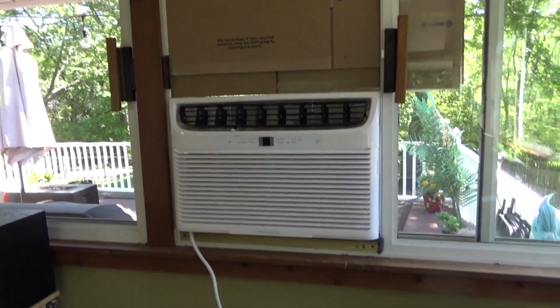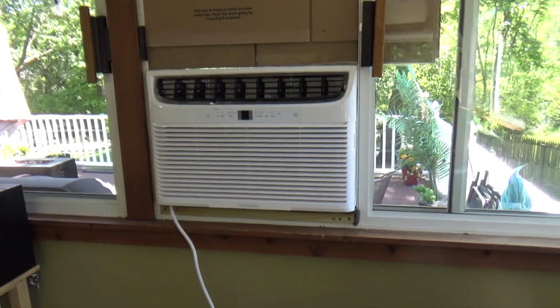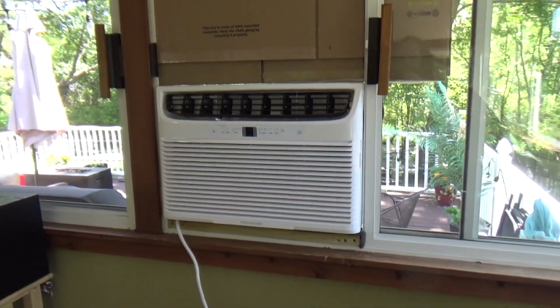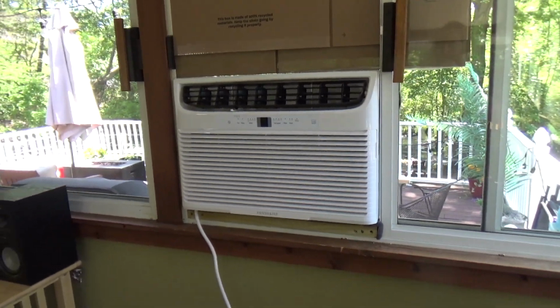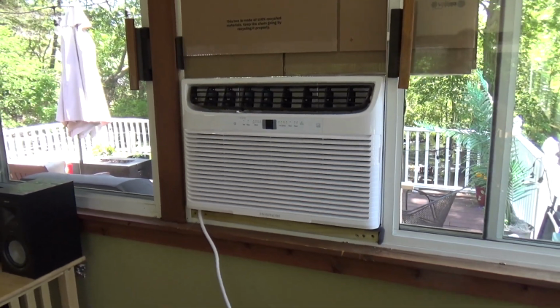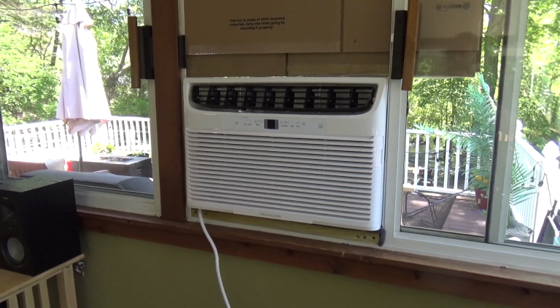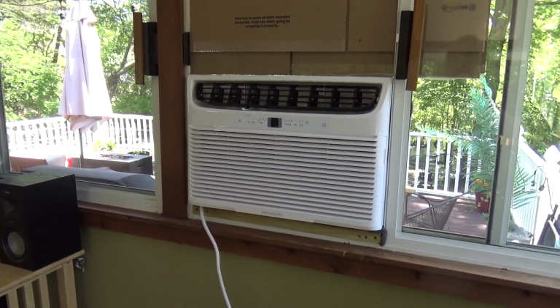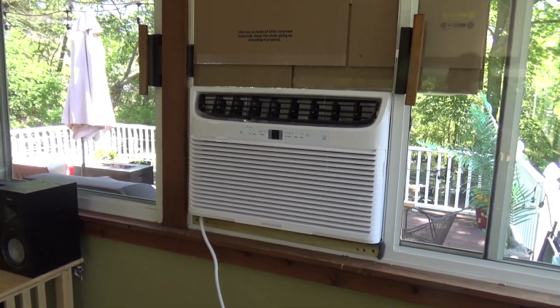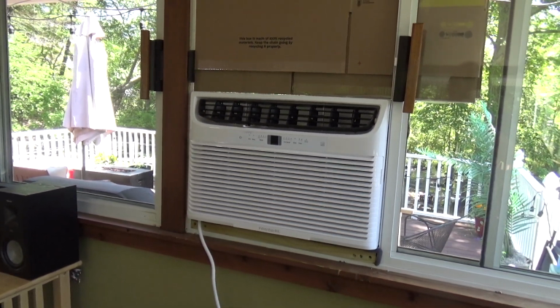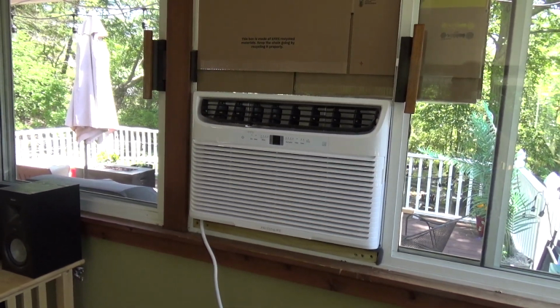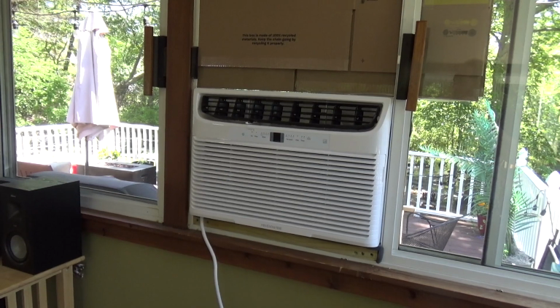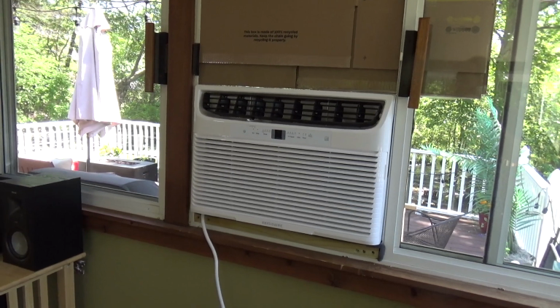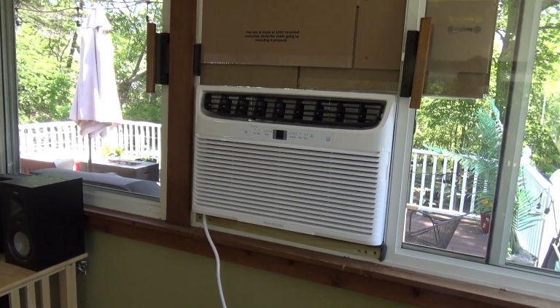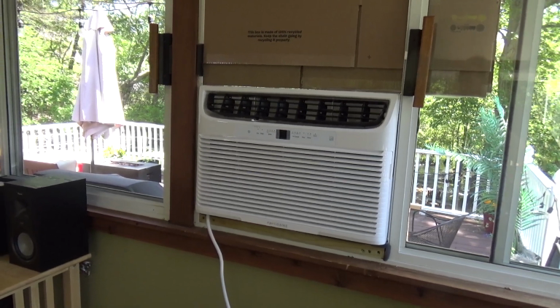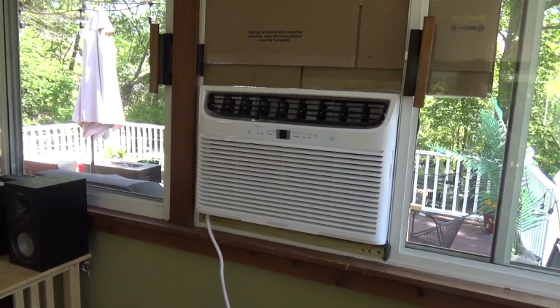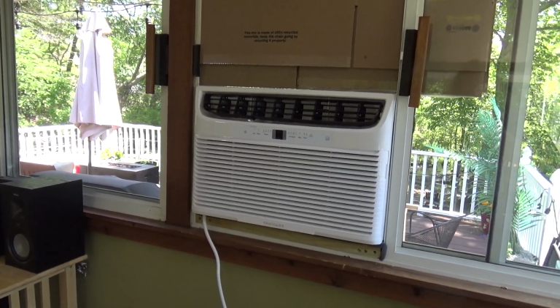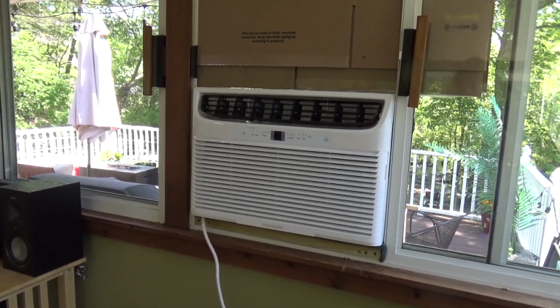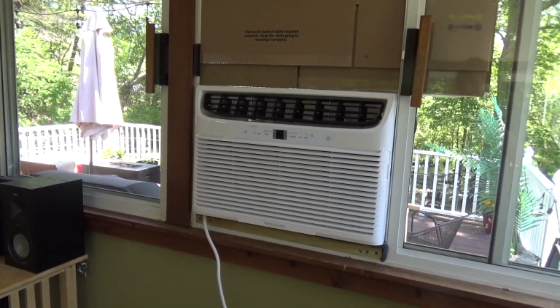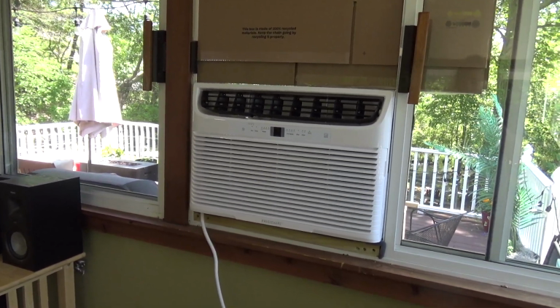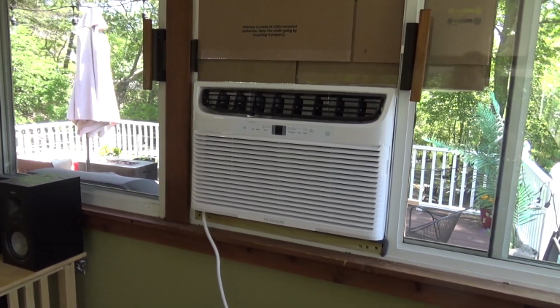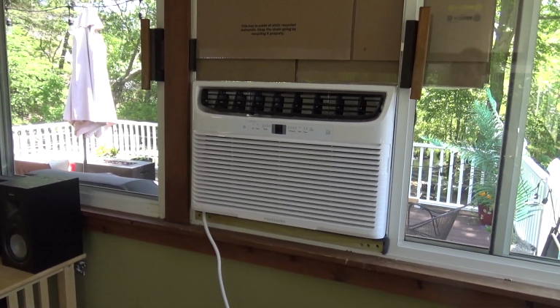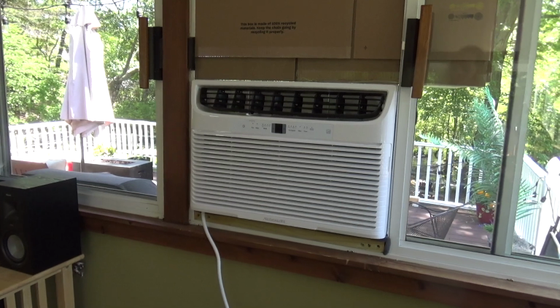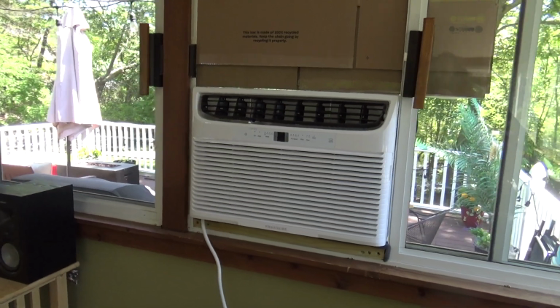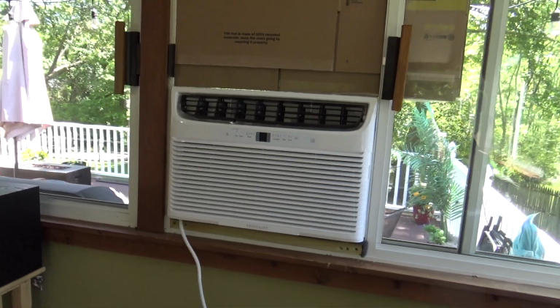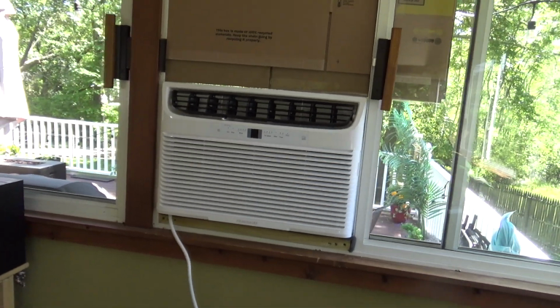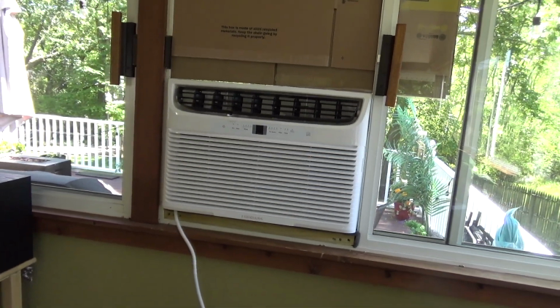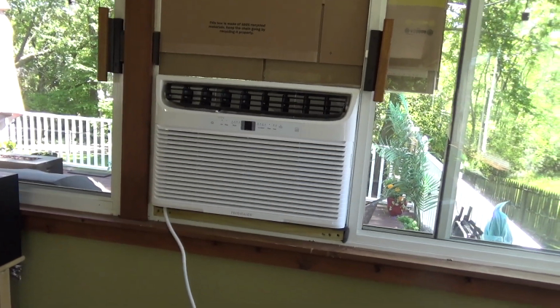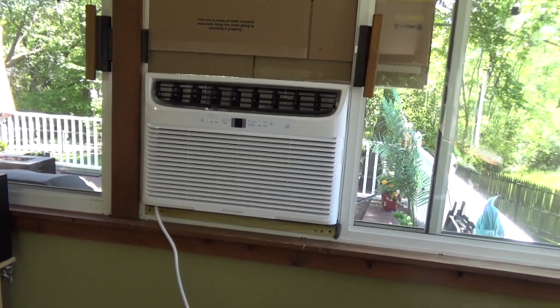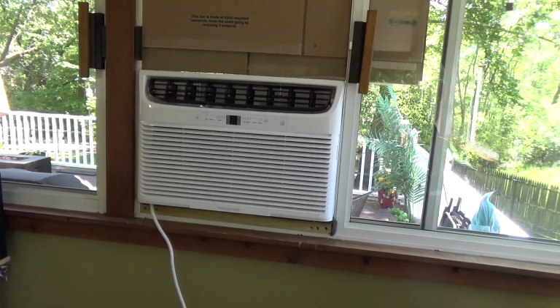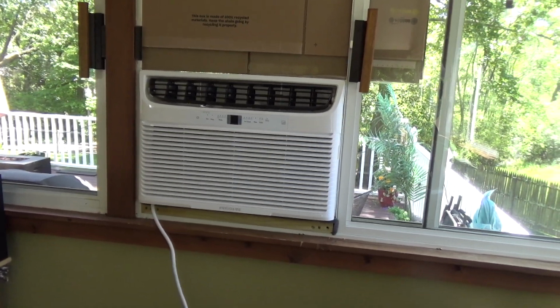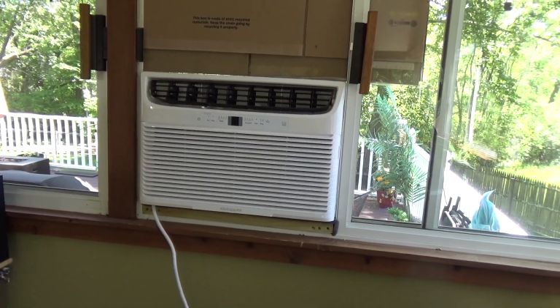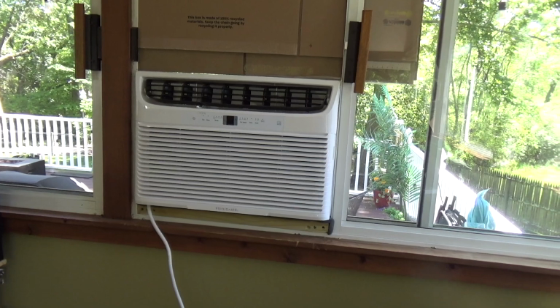So I needed the air conditioner, so I just threw this in because it was the only one I had upstairs. Getting the other ones up the stairs is just not a task I feel like doing today. So I put this in. We'll use this for a week or two until I can get somebody over here to help me carry up the other ones.